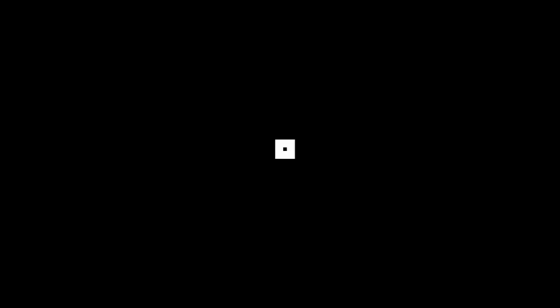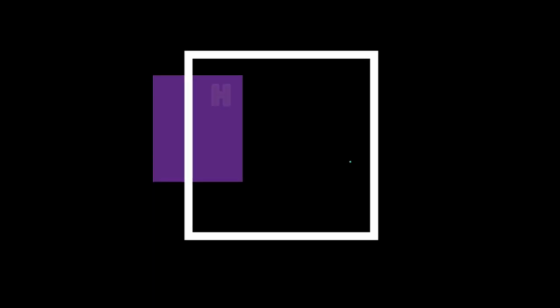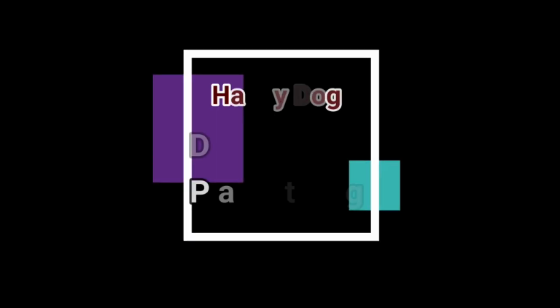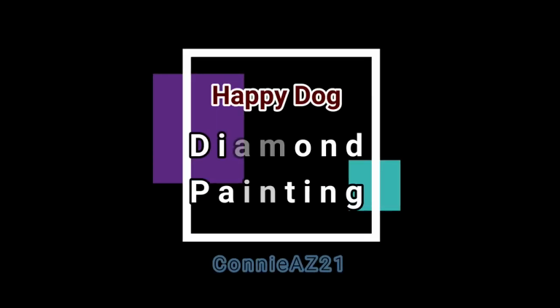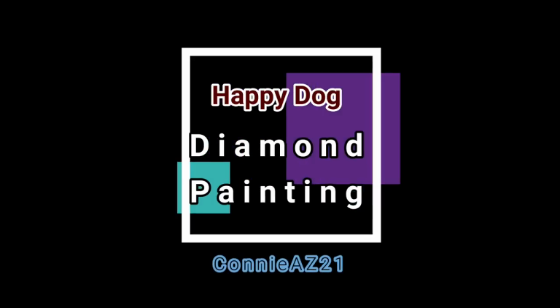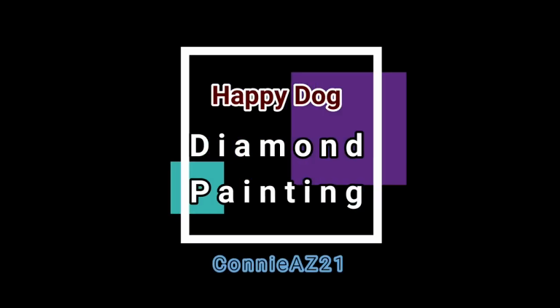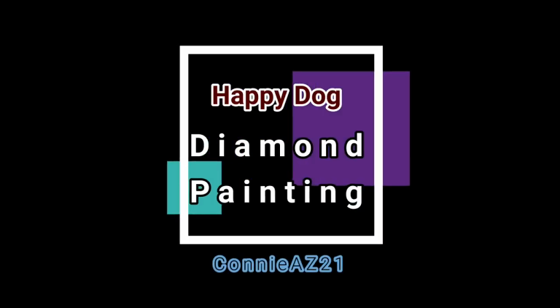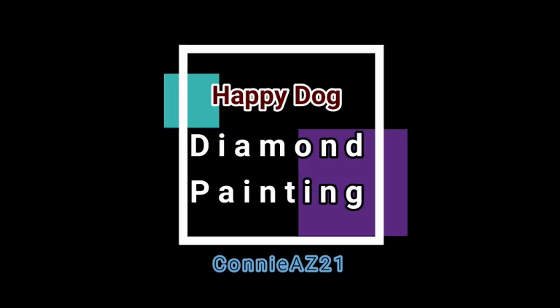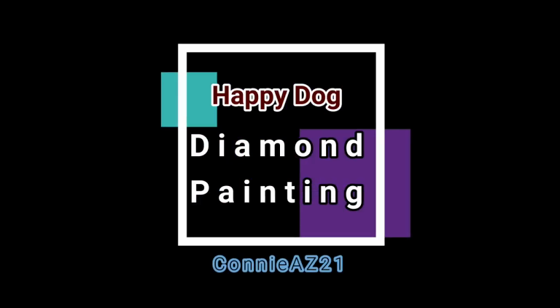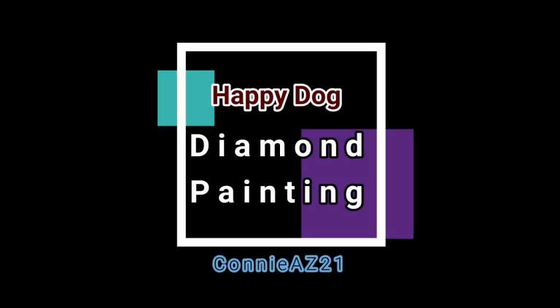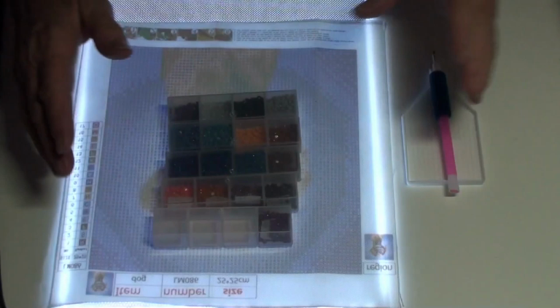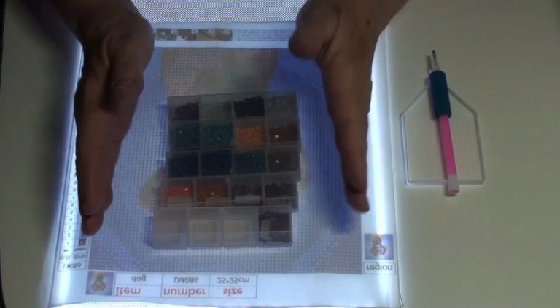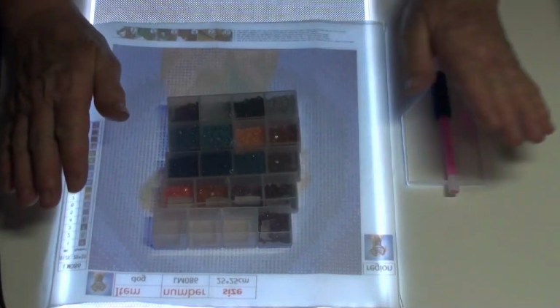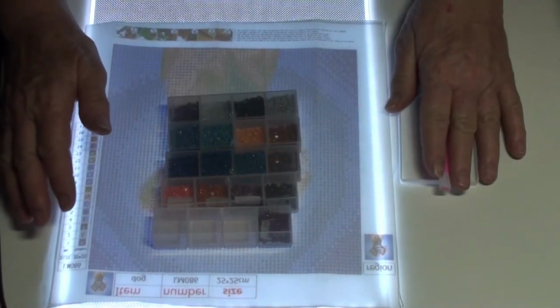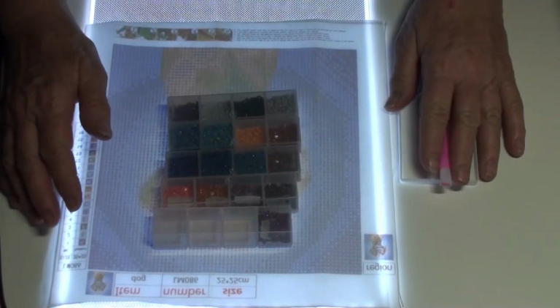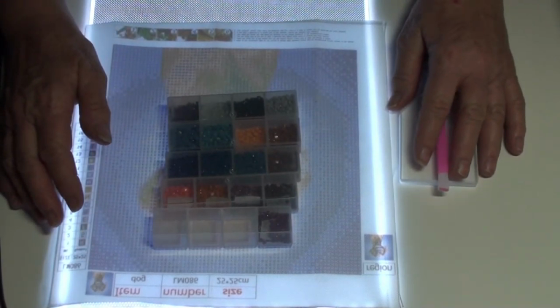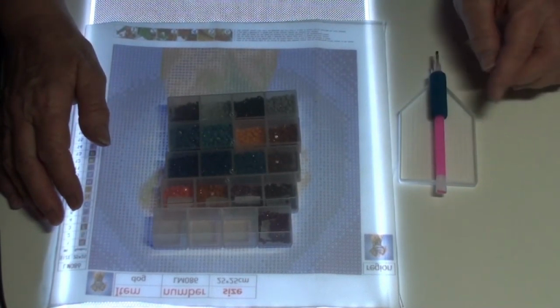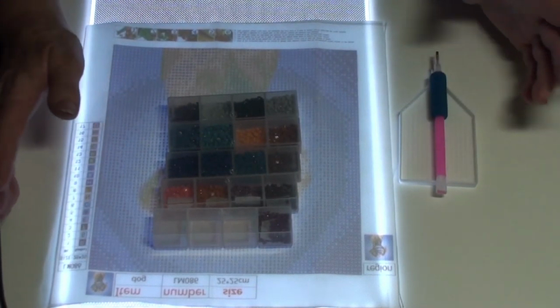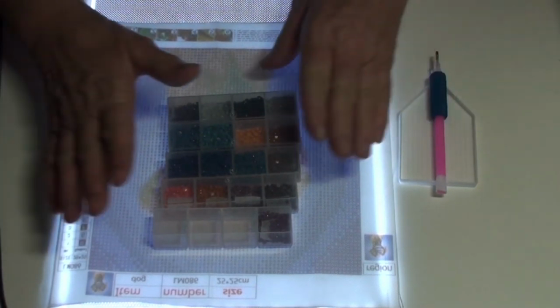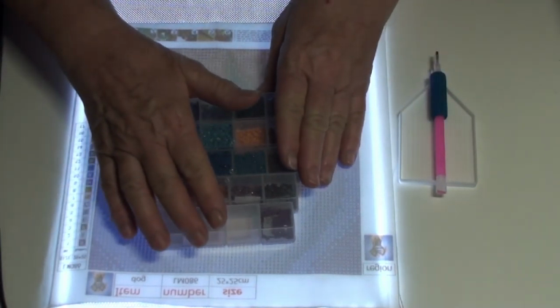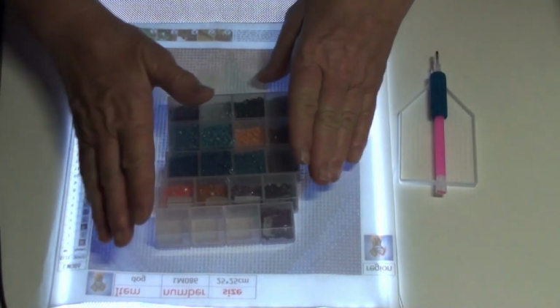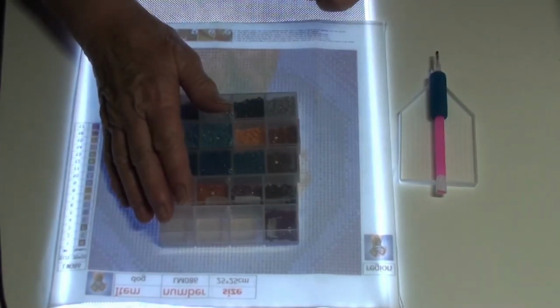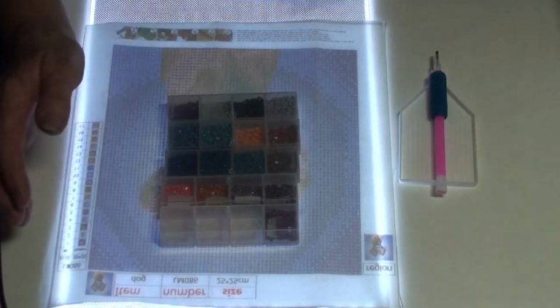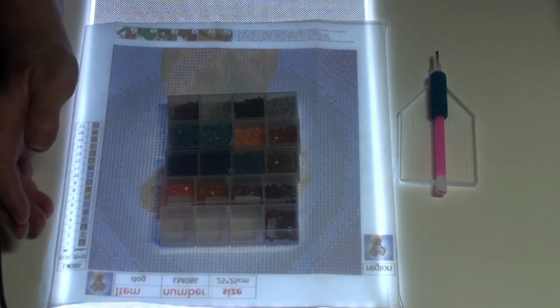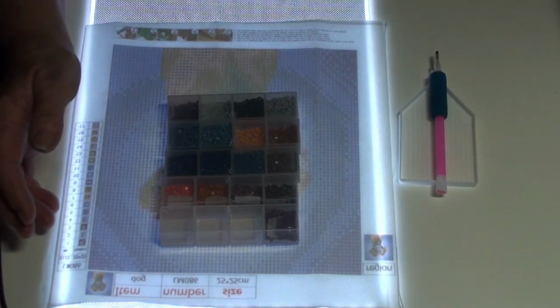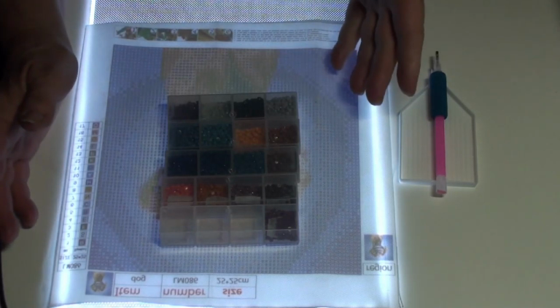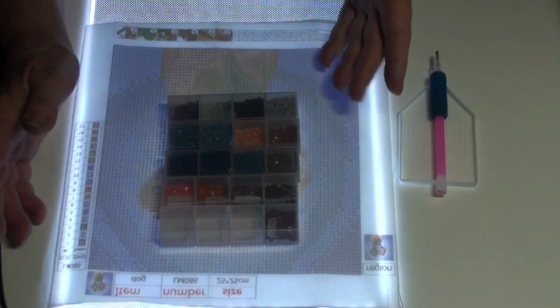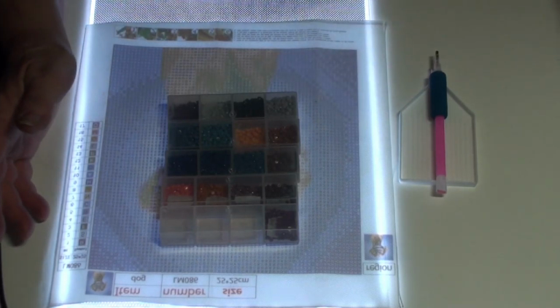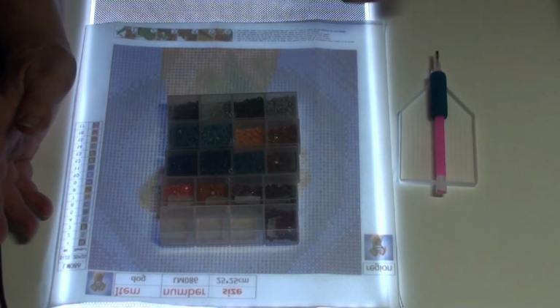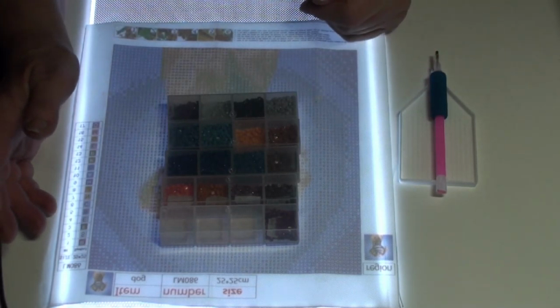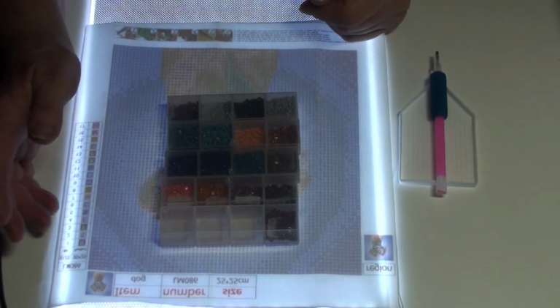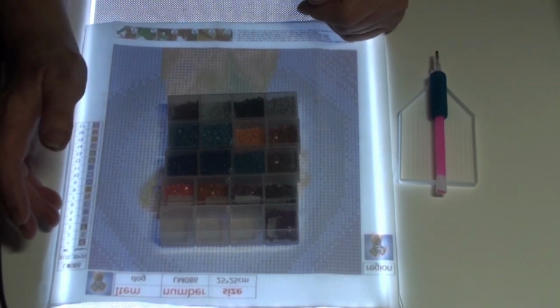Hi everyone, this is ConnieAZ21. Thank you for joining me tonight. We're going to do another diamond painting, and this one is just called Dog, but I'm going to call it Happy Dog.